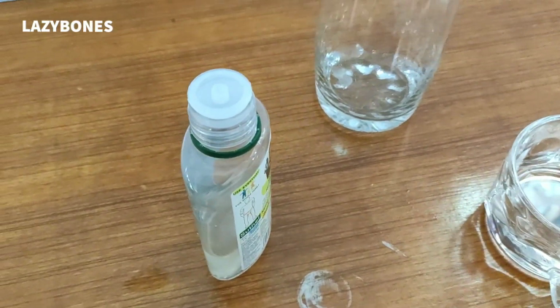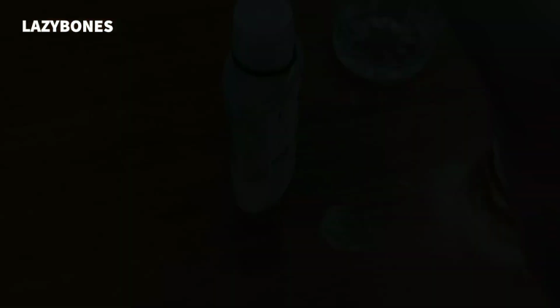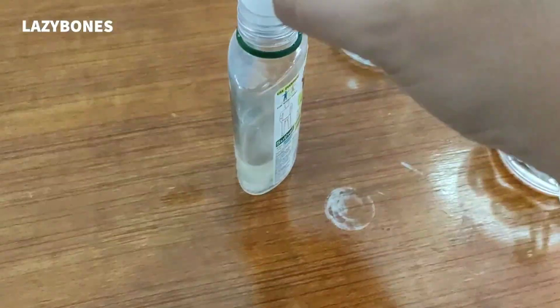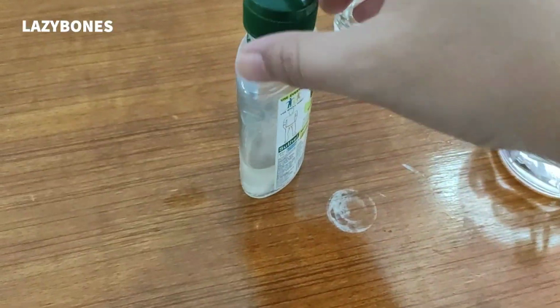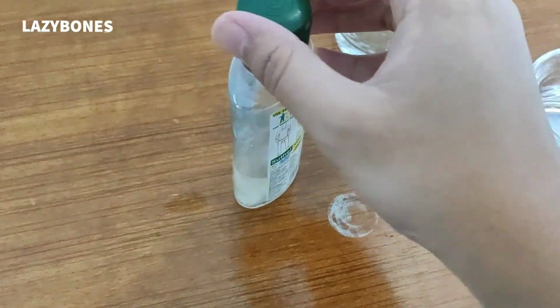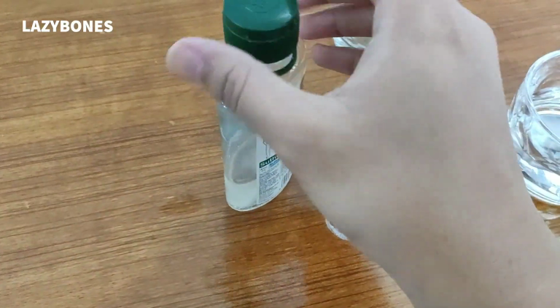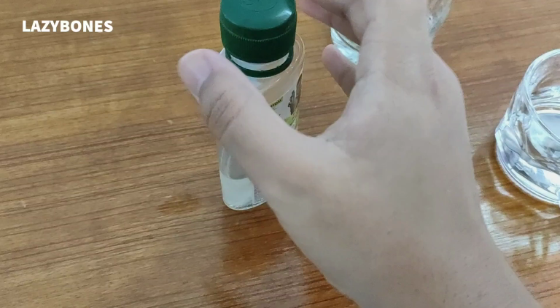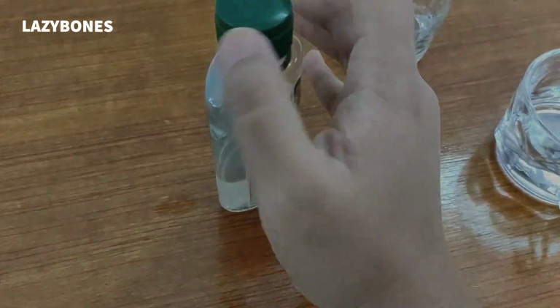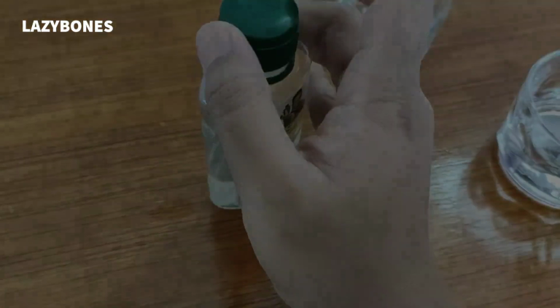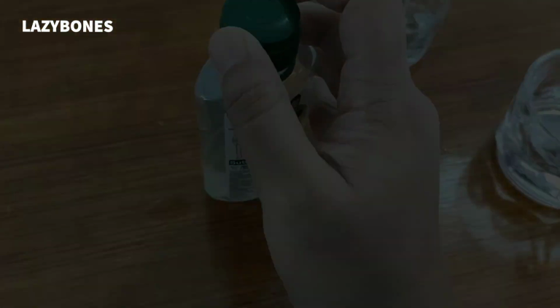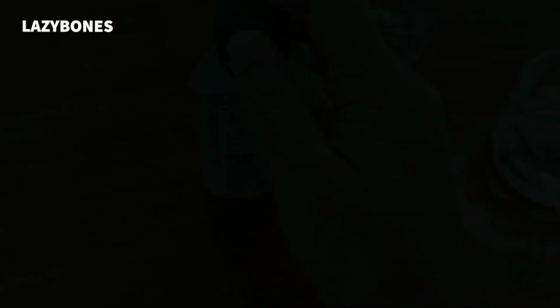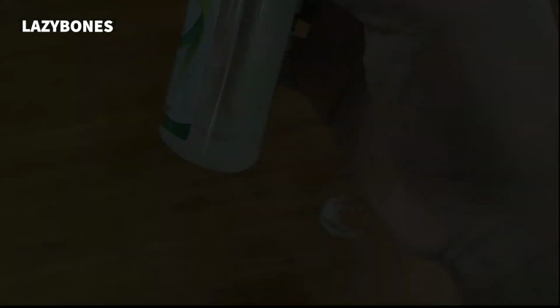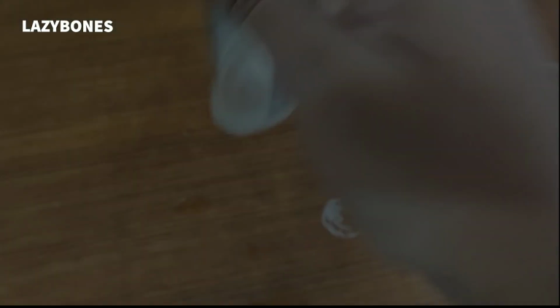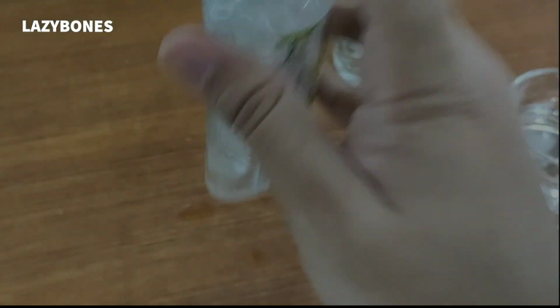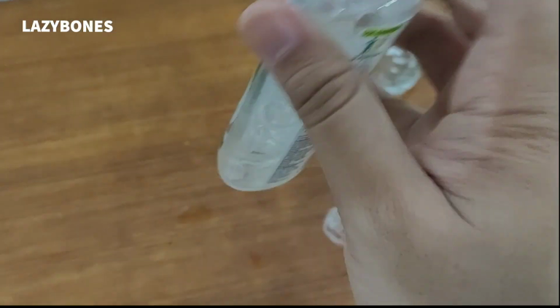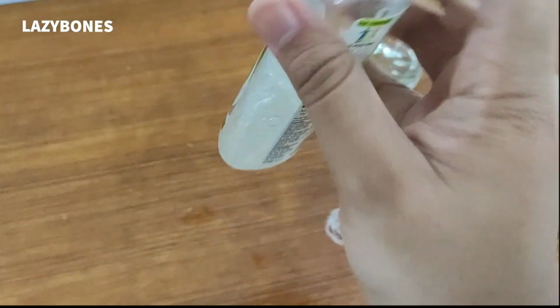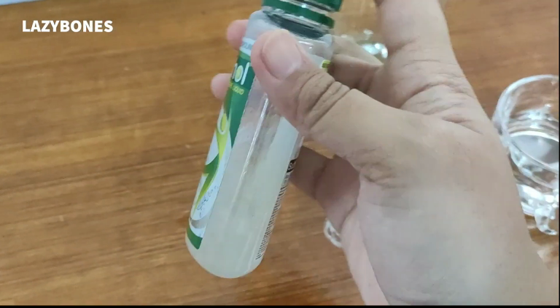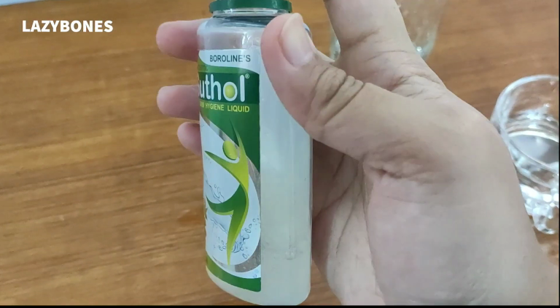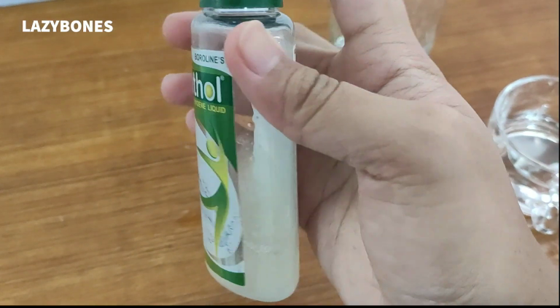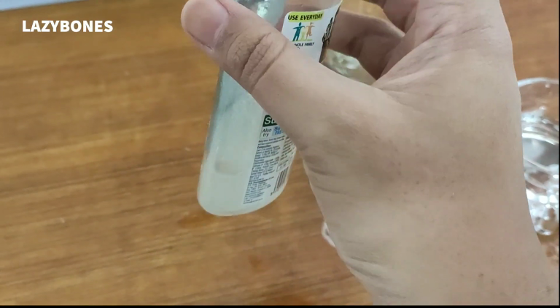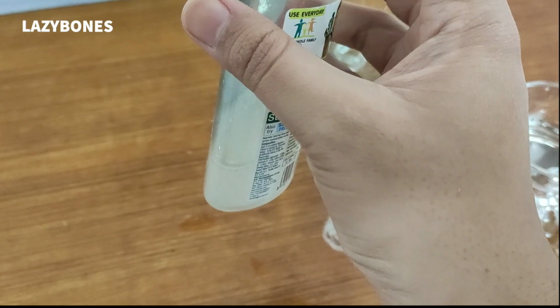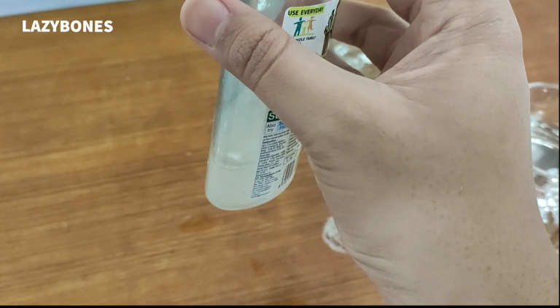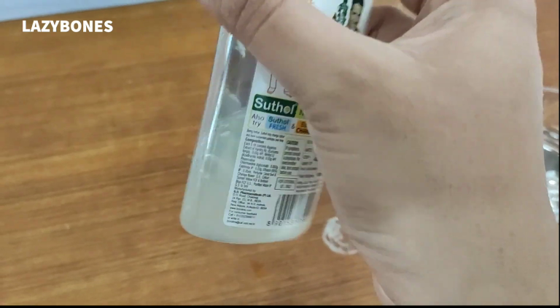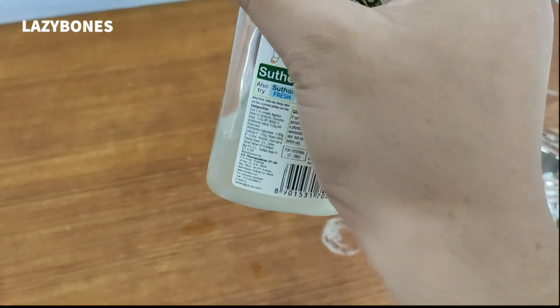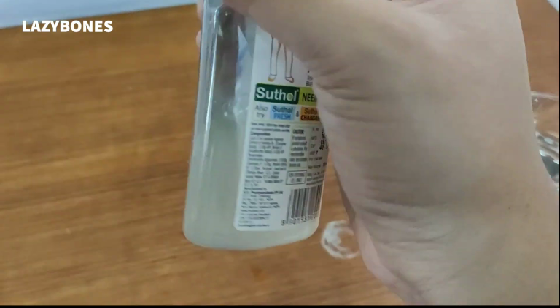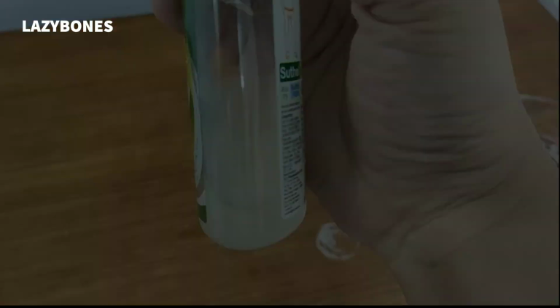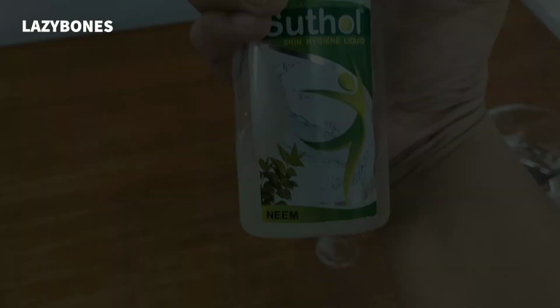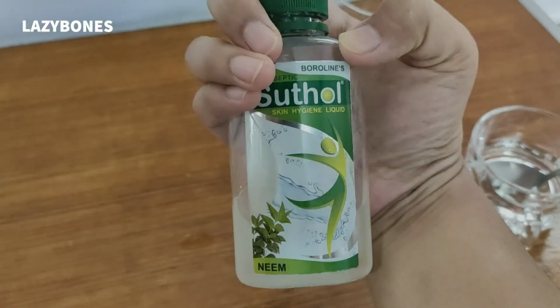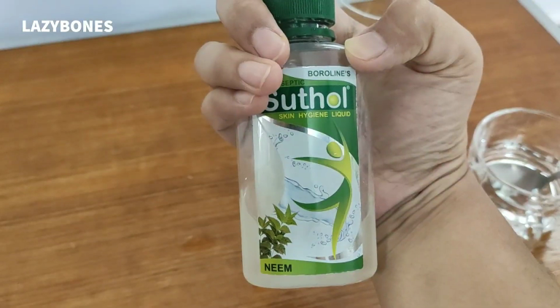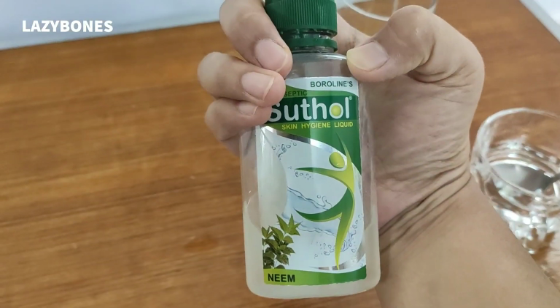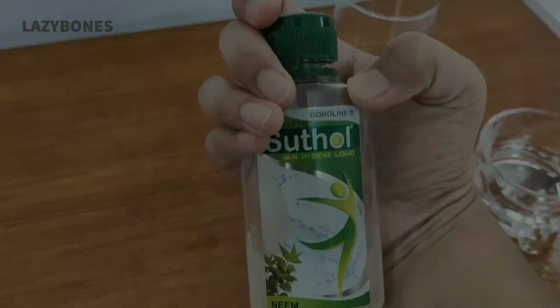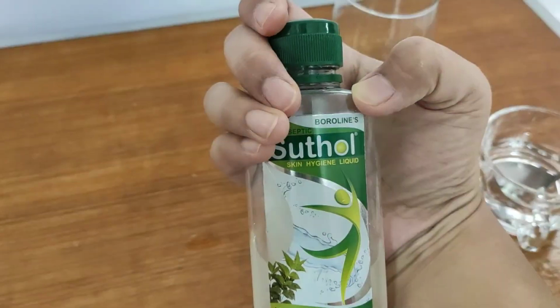By all these simple steps, you can make a hand sanitizer at home. You just have to confirm that the amount of spirit should be two-thirds of the total mixture.